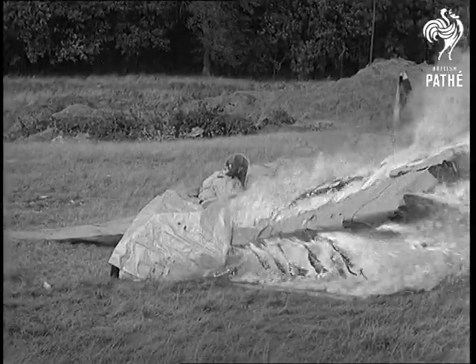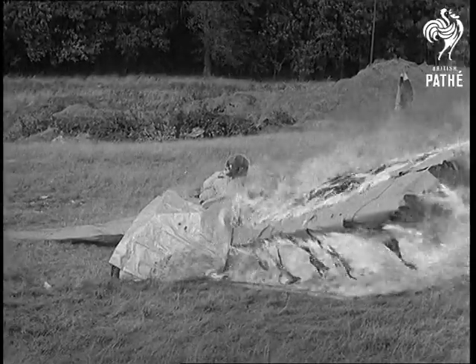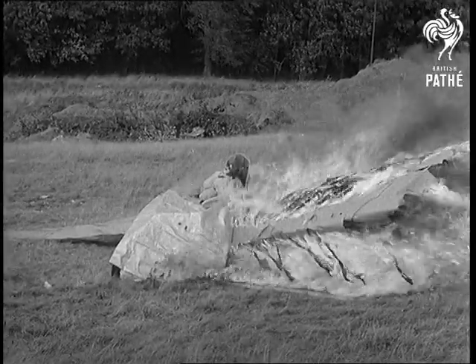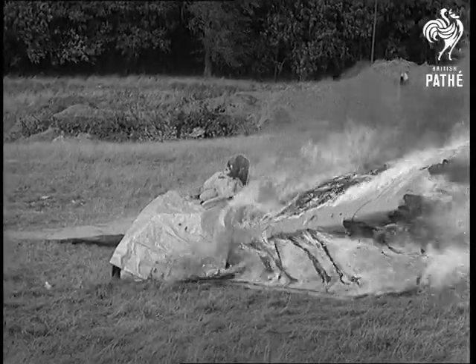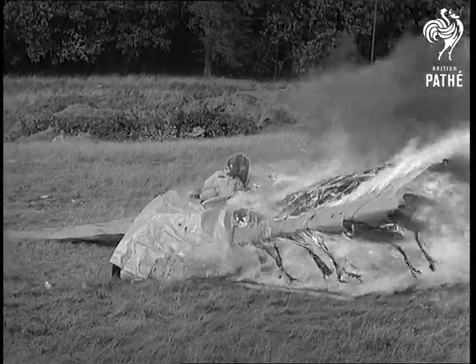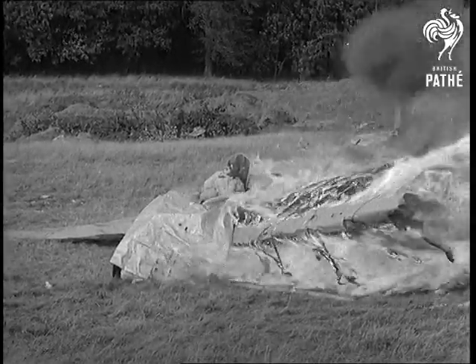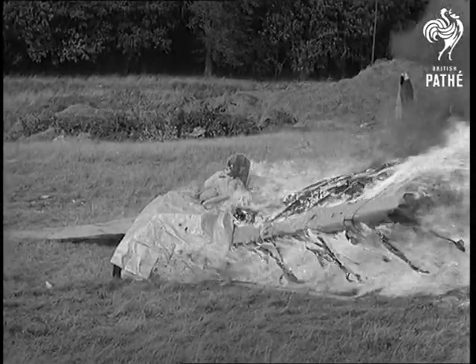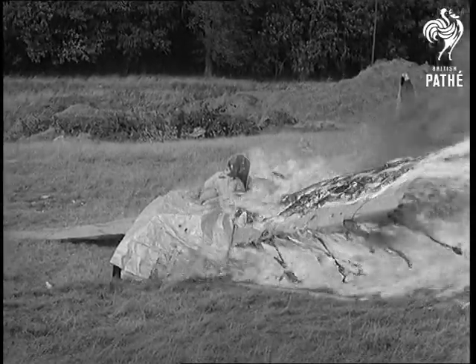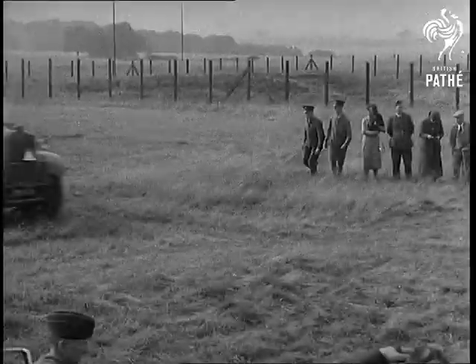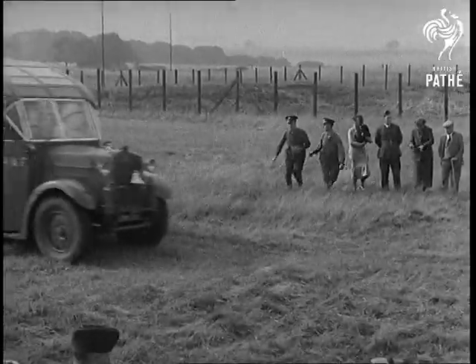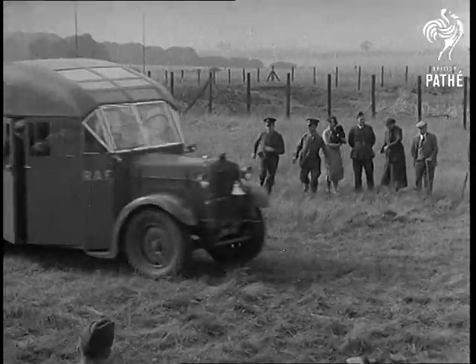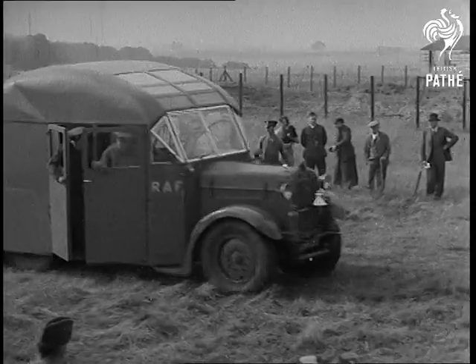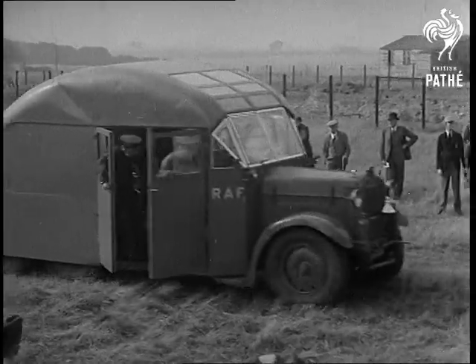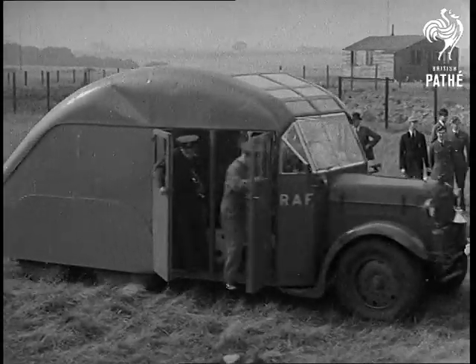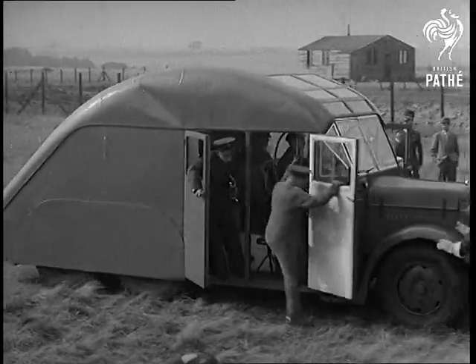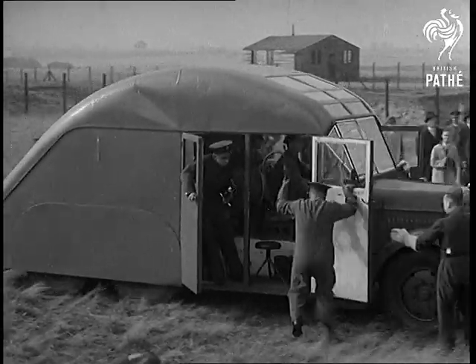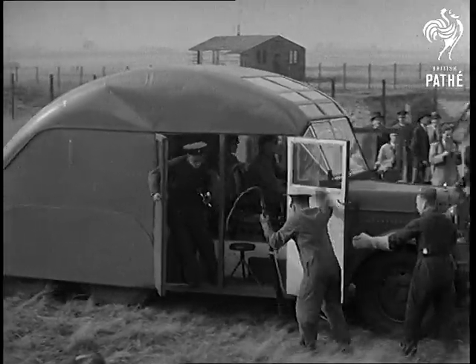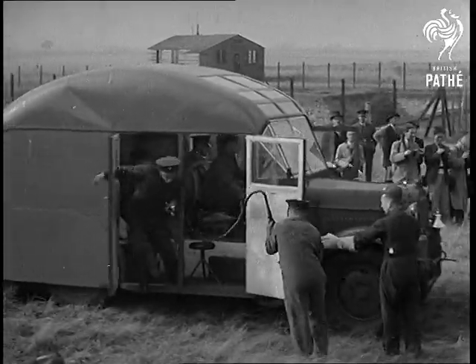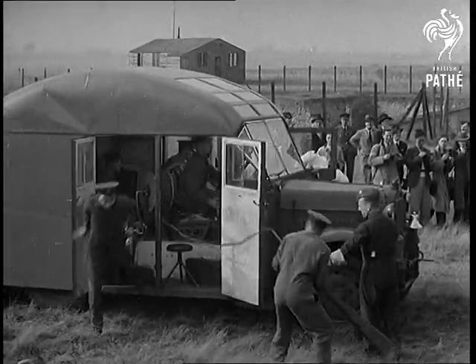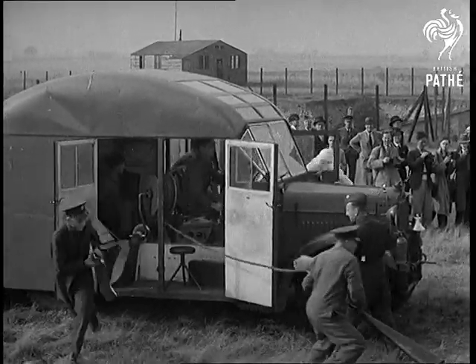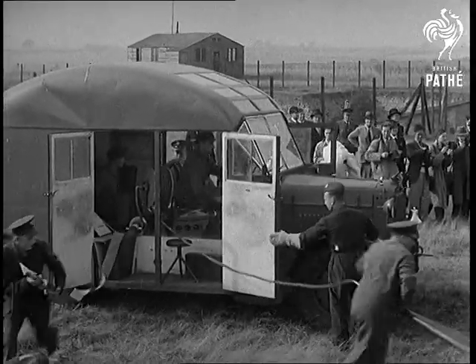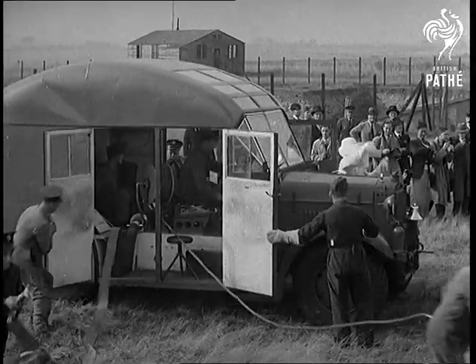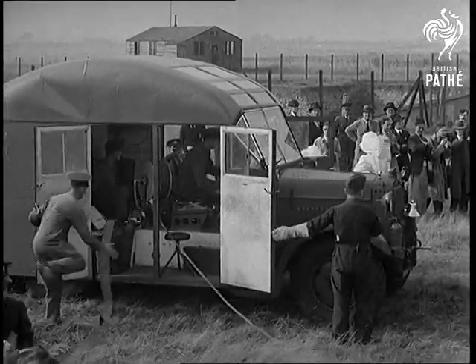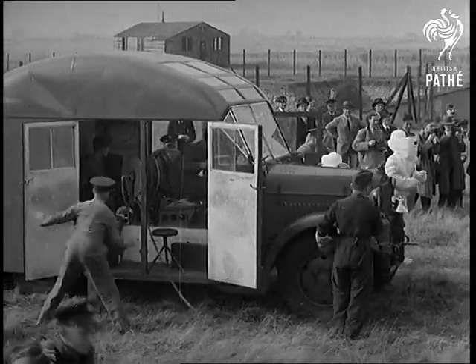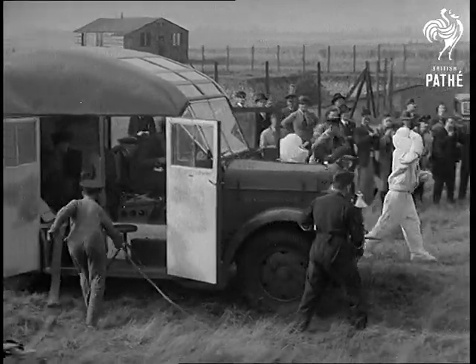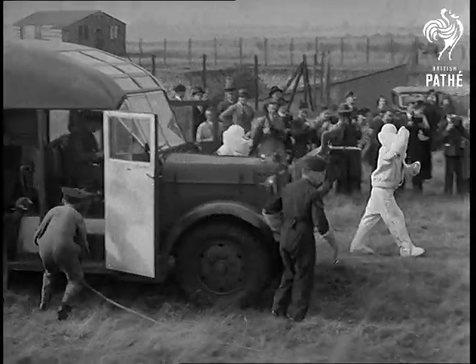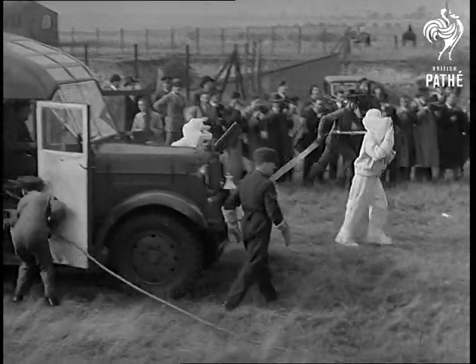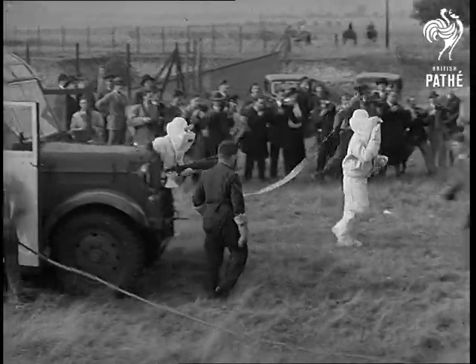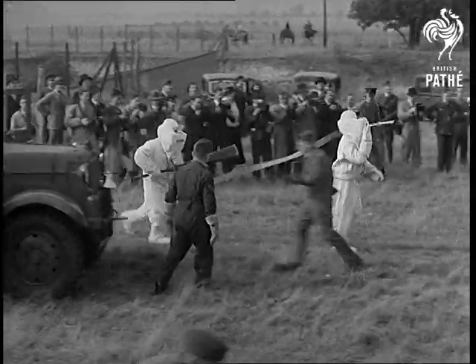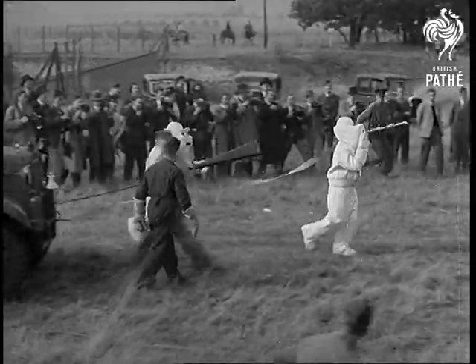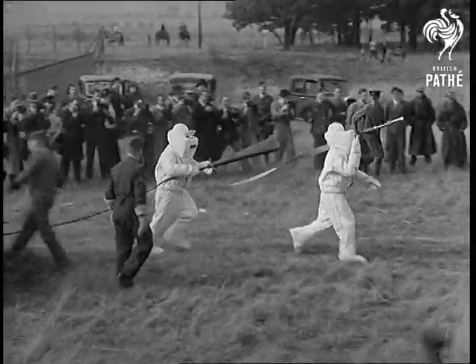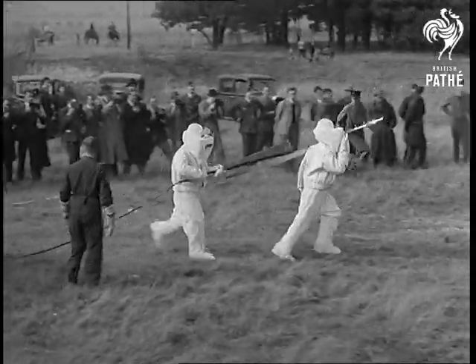Being in the Royal Air Force isn't all flying. Some of the time it's learning how to fight the airman's deadliest enemy: fire. Let me hasten to explain that the machine and its pilot are dummies, but the rest of the demonstration is very realistic indeed.